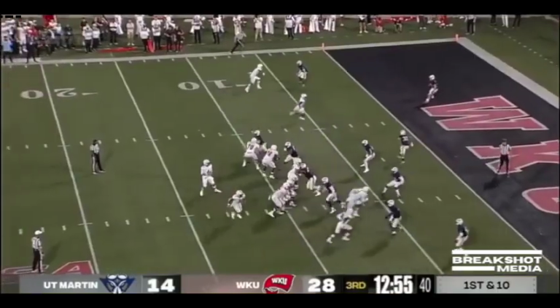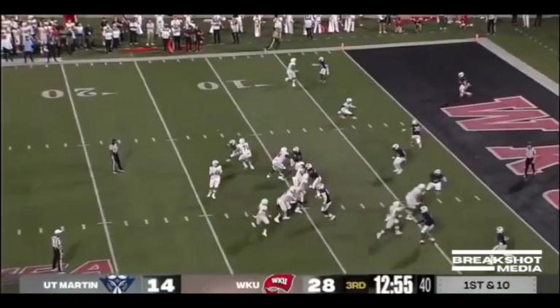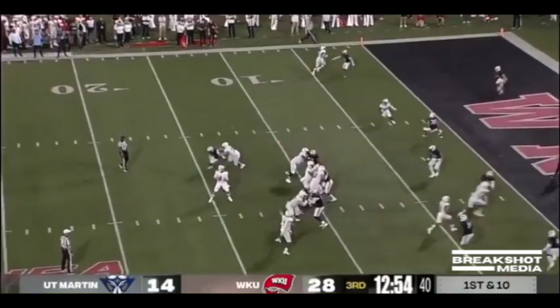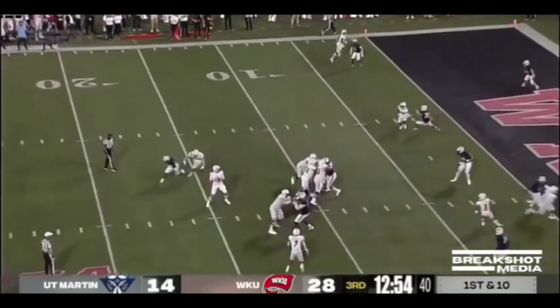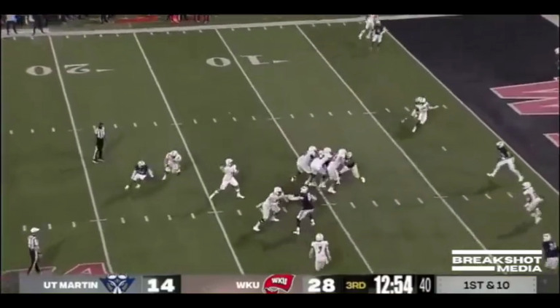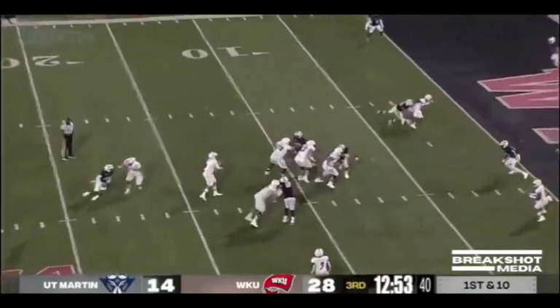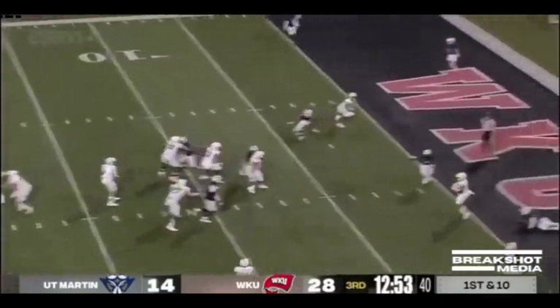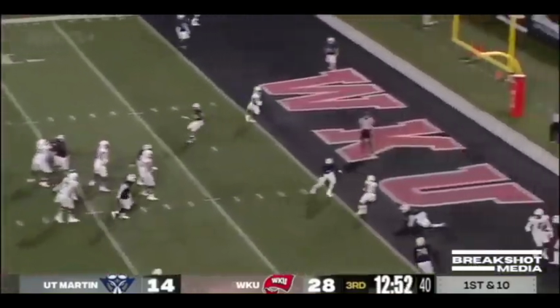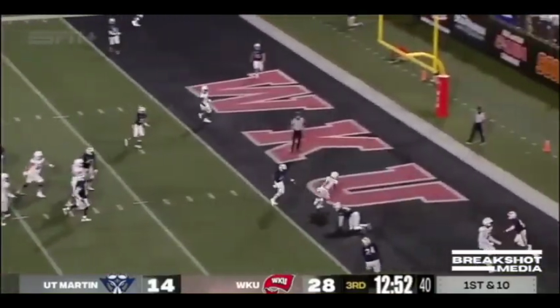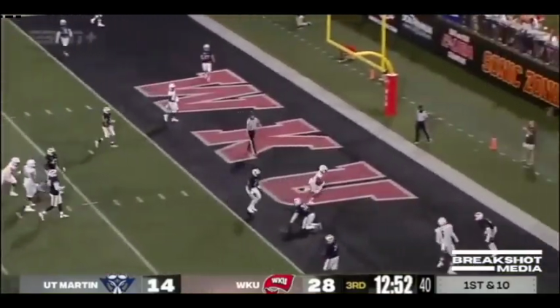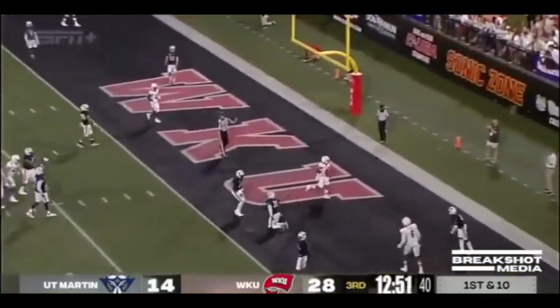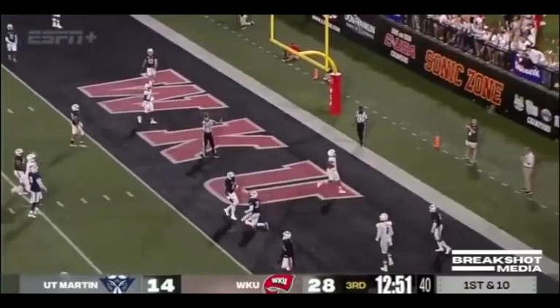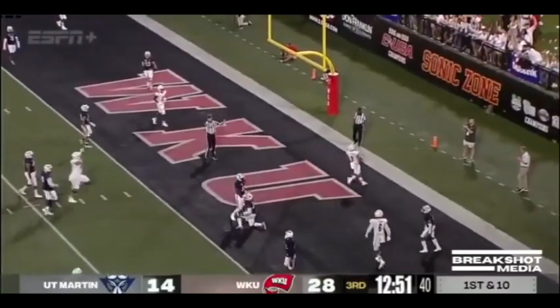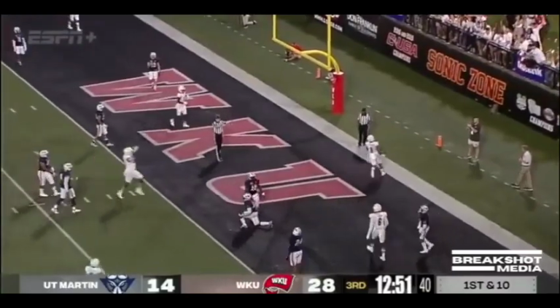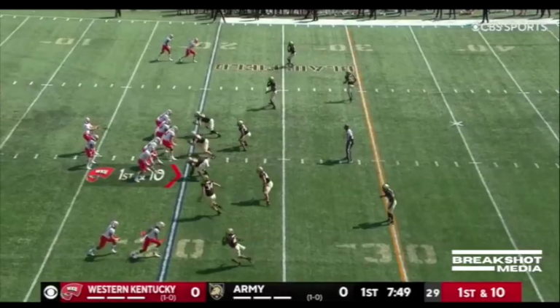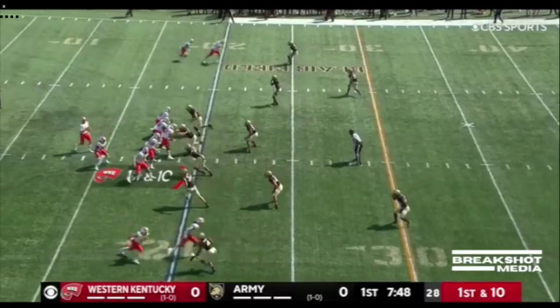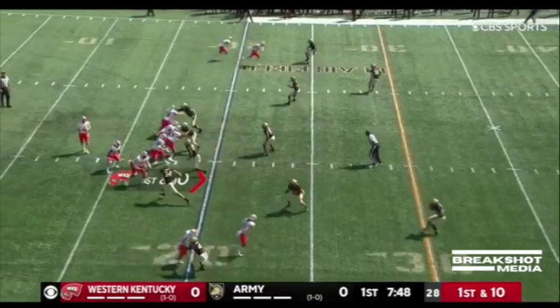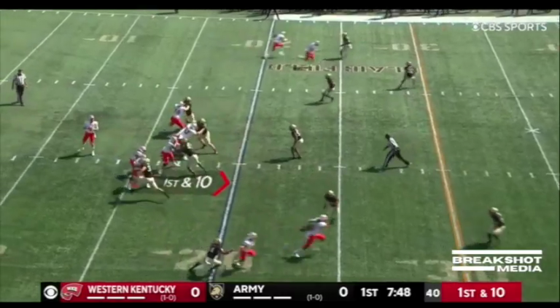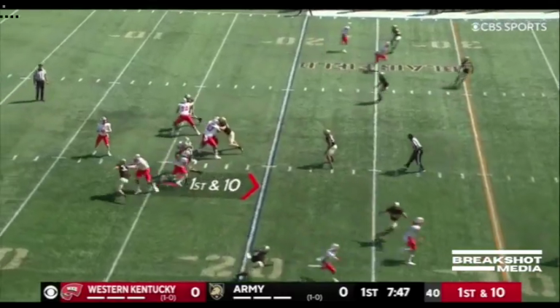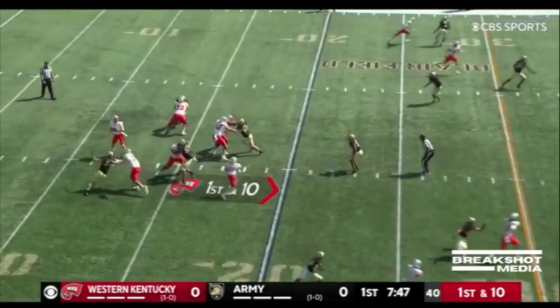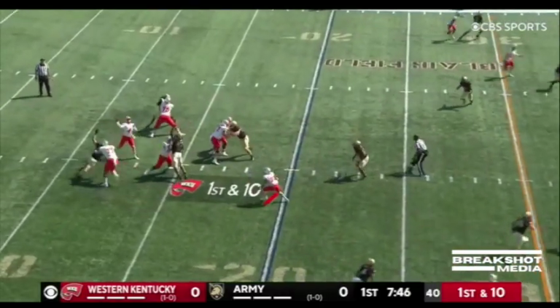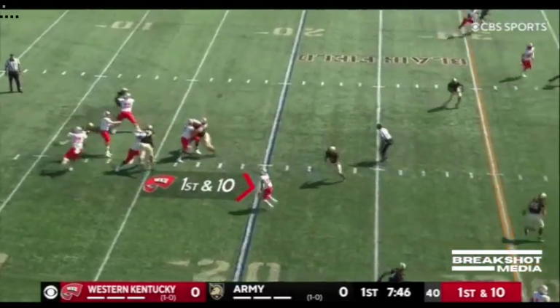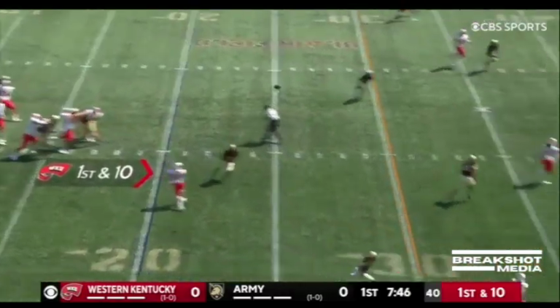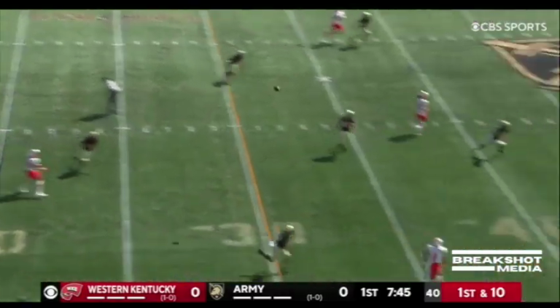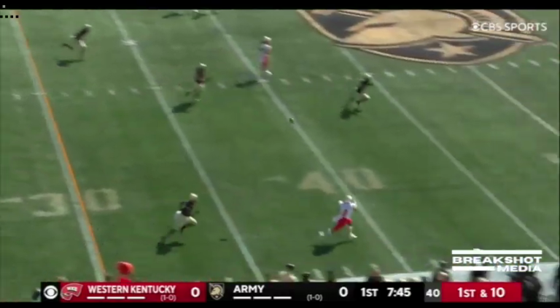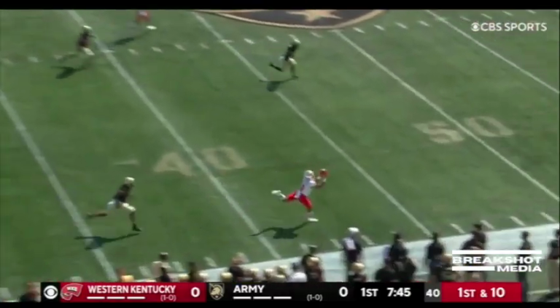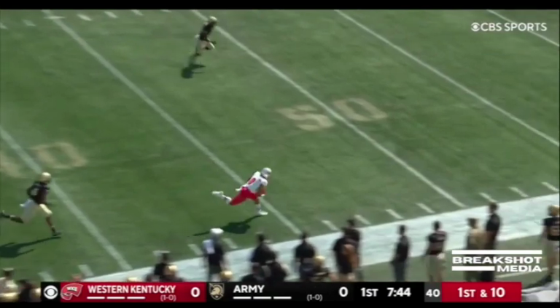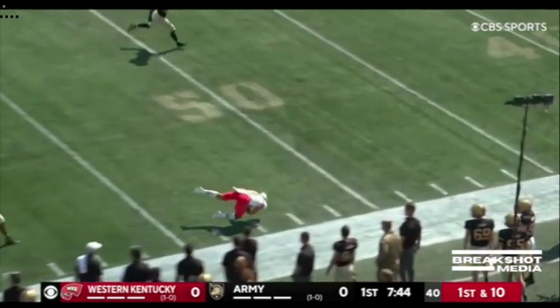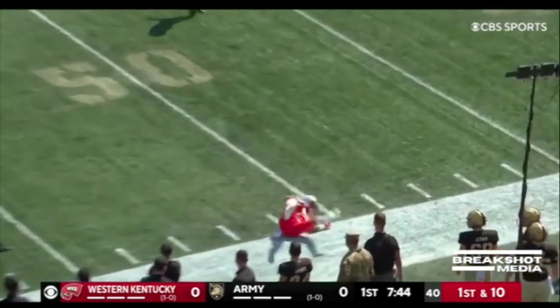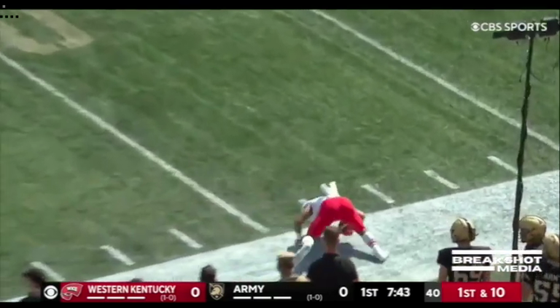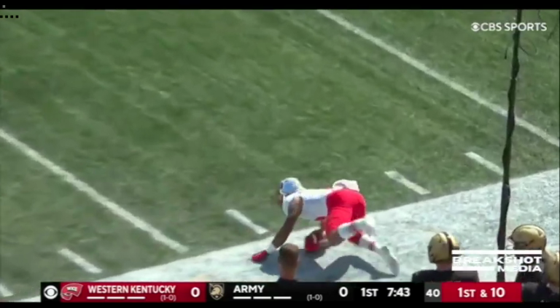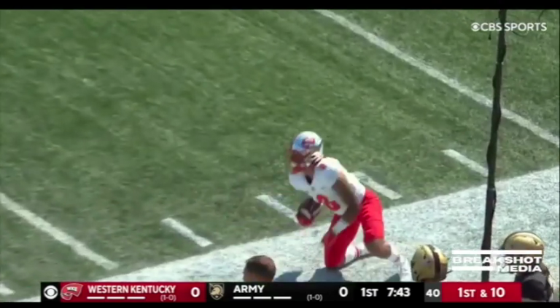Here's the blitz. Clean pocket. Over the middle for eight yards. Andre Carter trying to get off the edge, but it's a wide open play for Stearns.